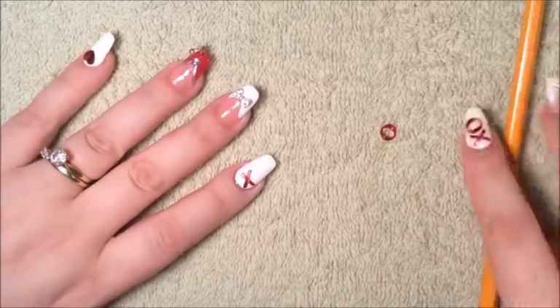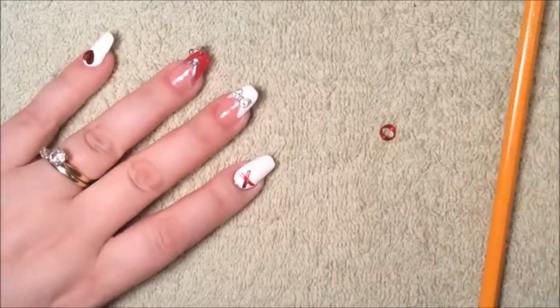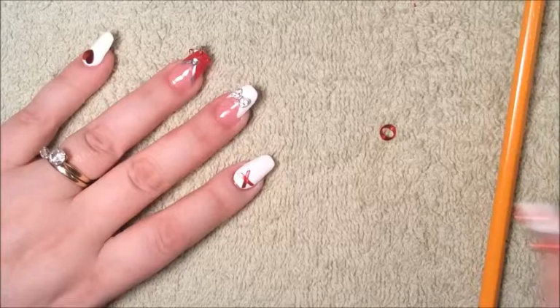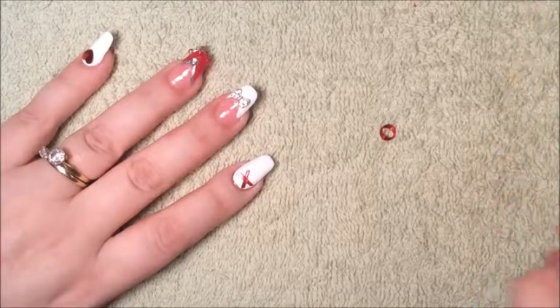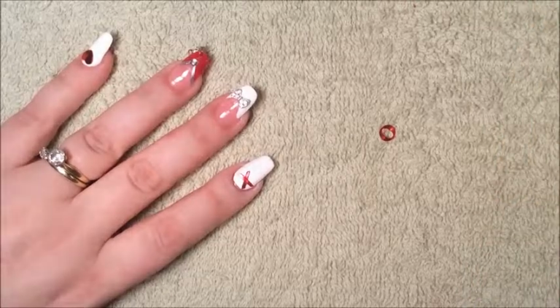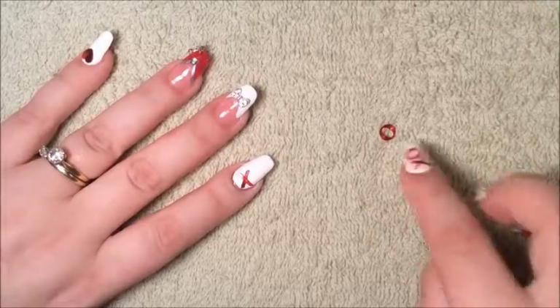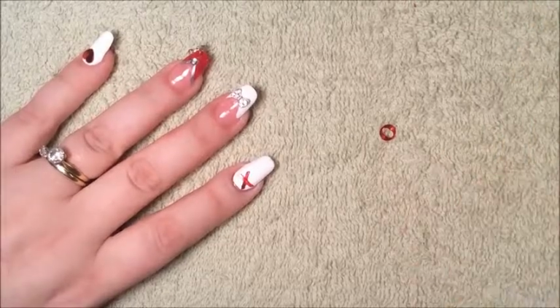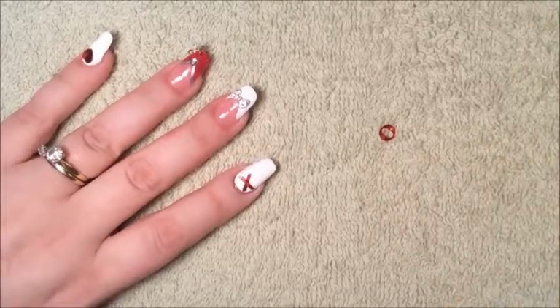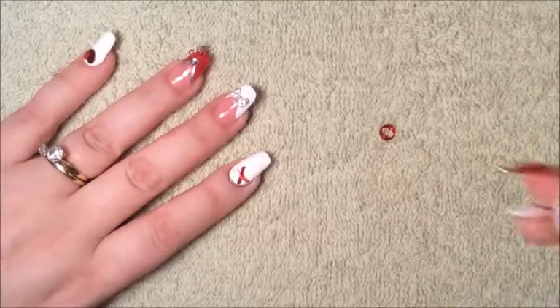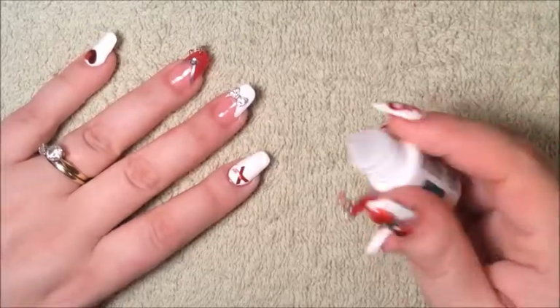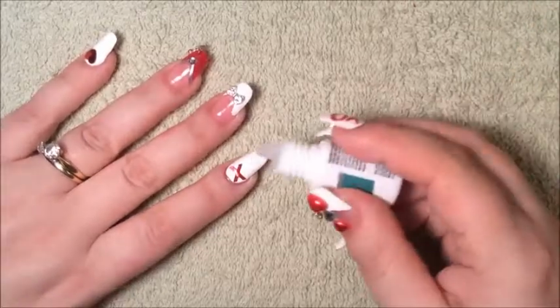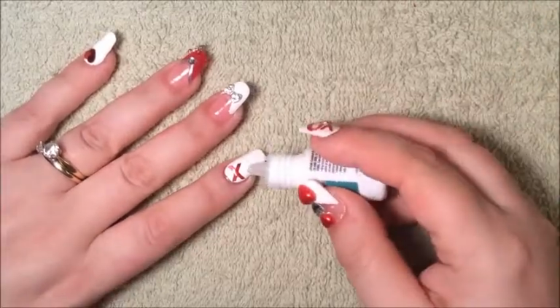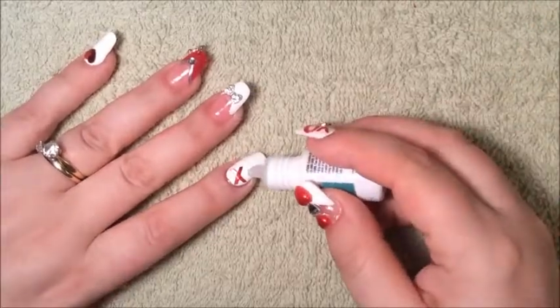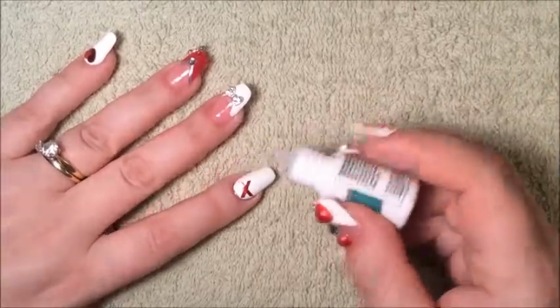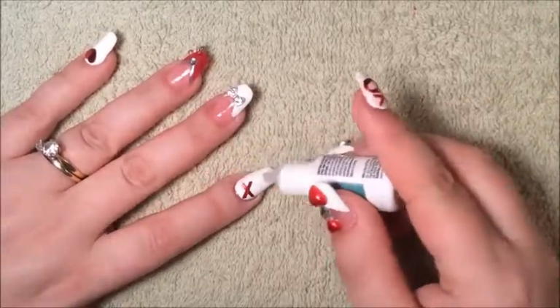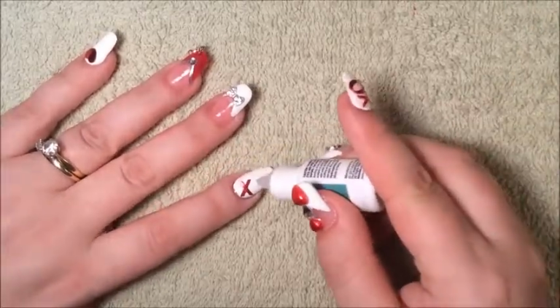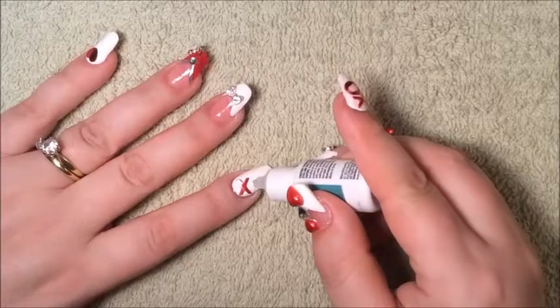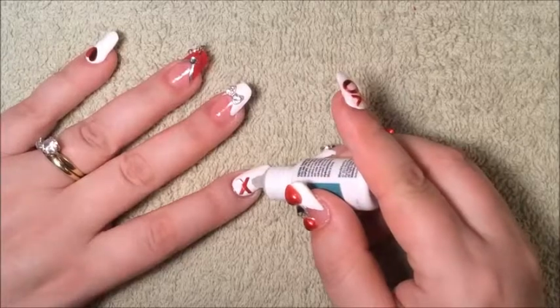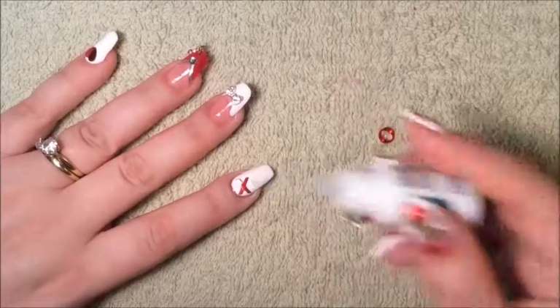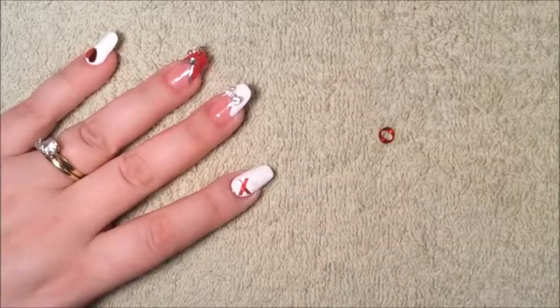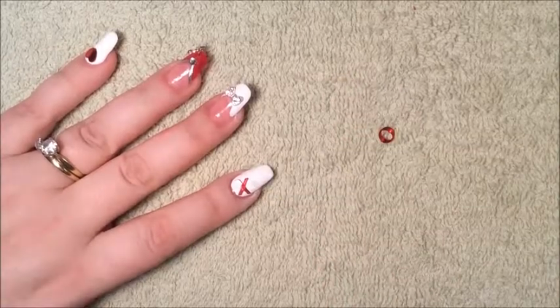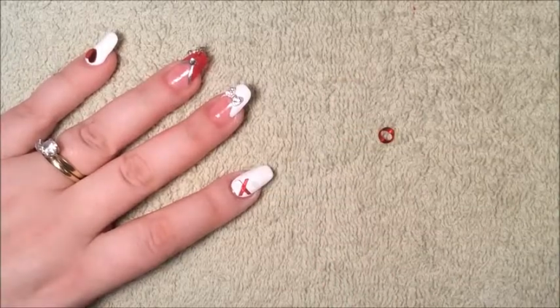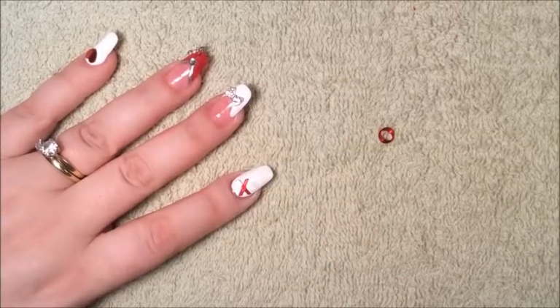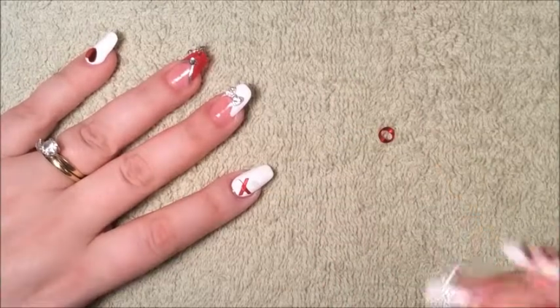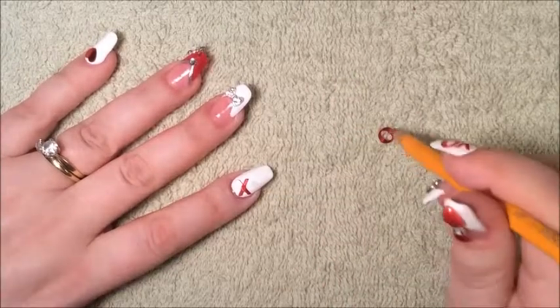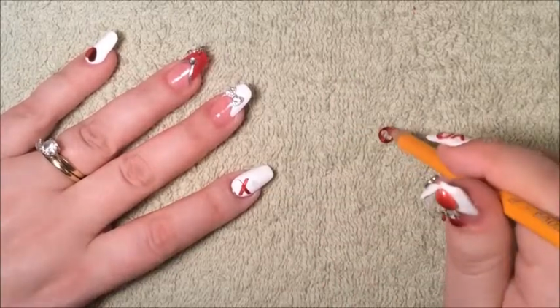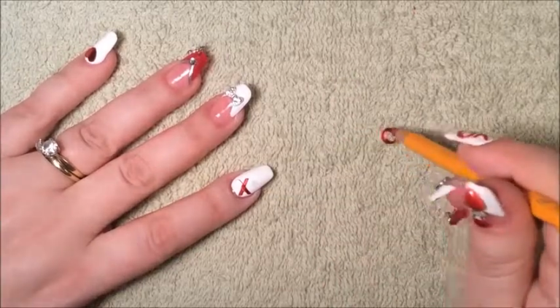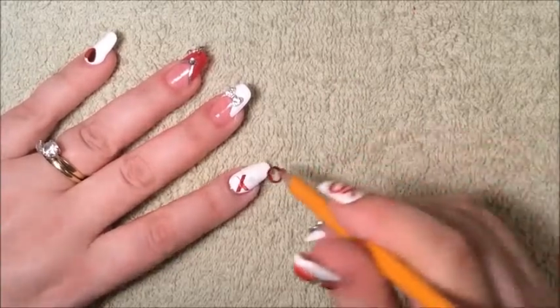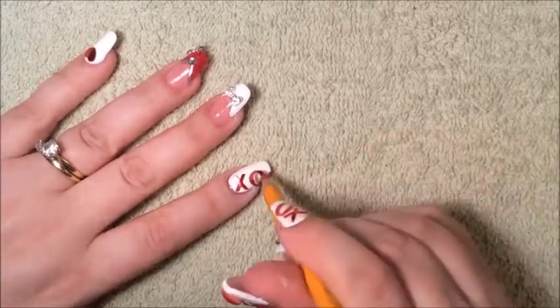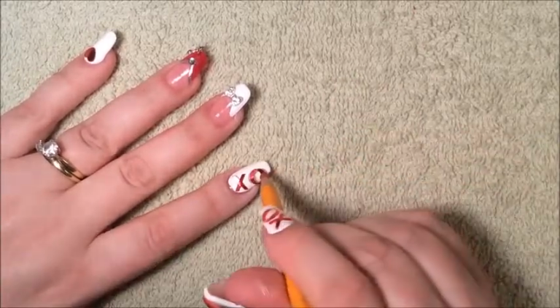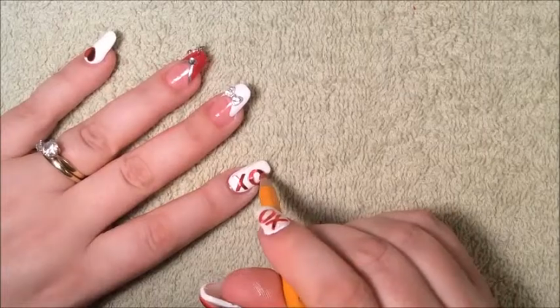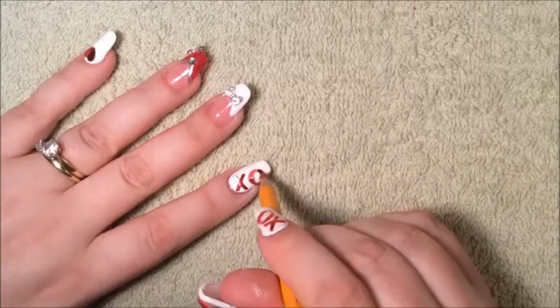The next one I'm going to do now is the O. So I'm going to grab another dot of my glue here, just place it, grab the O, and then place the O.